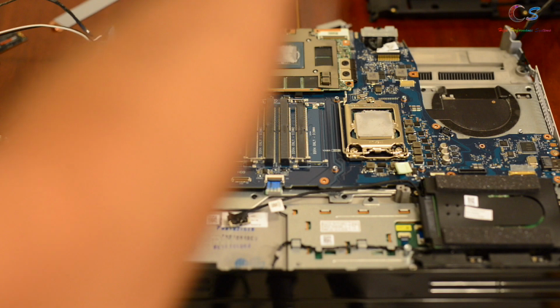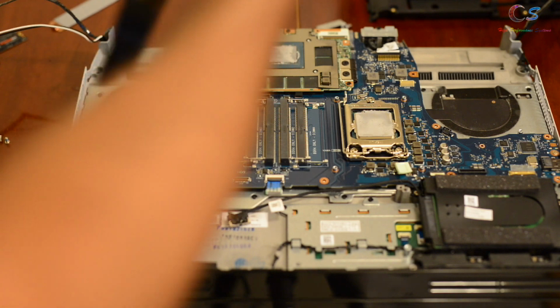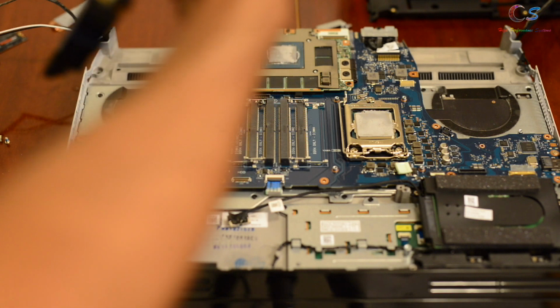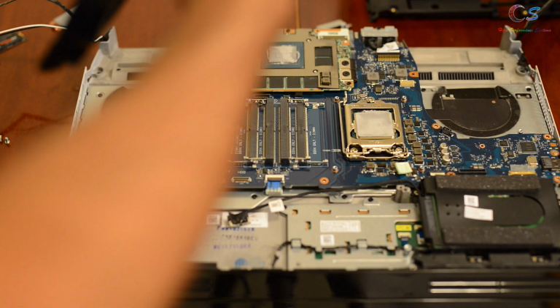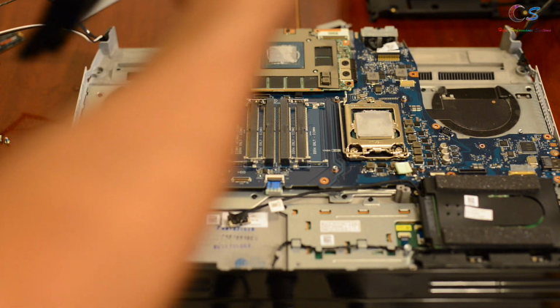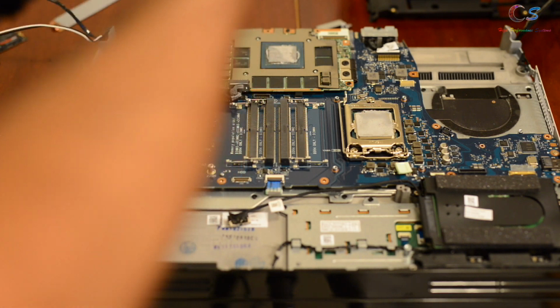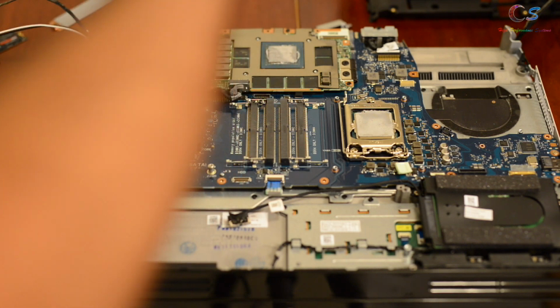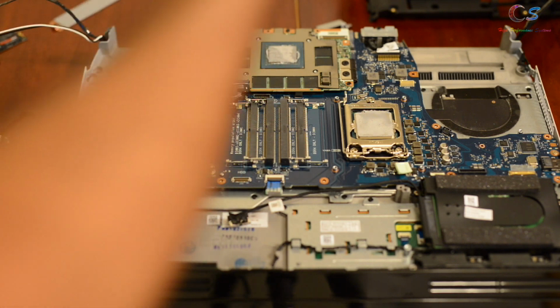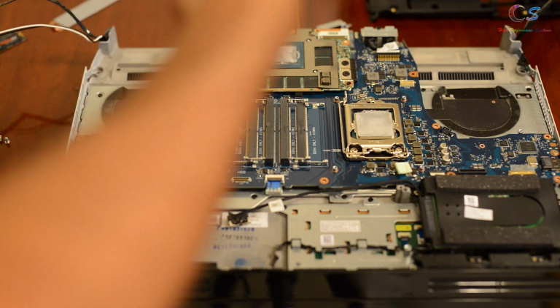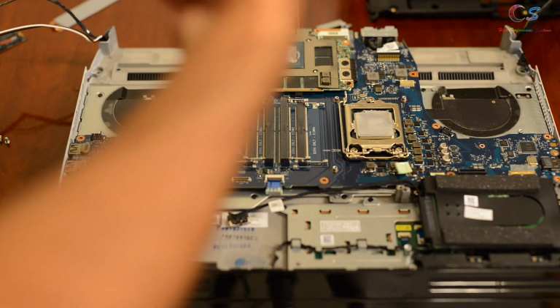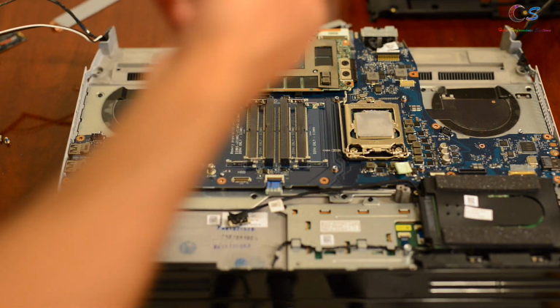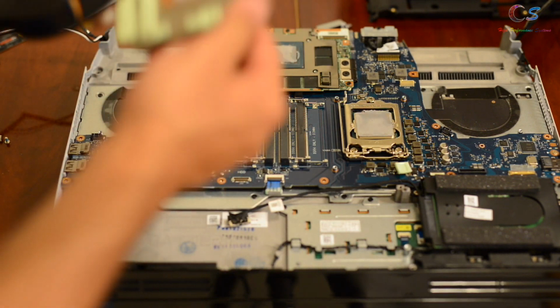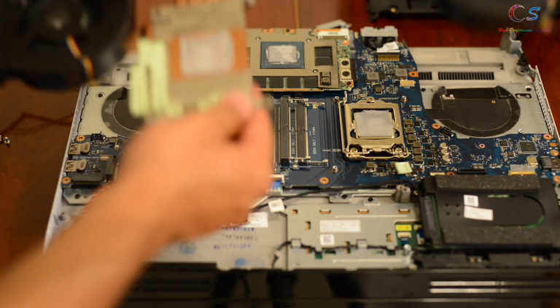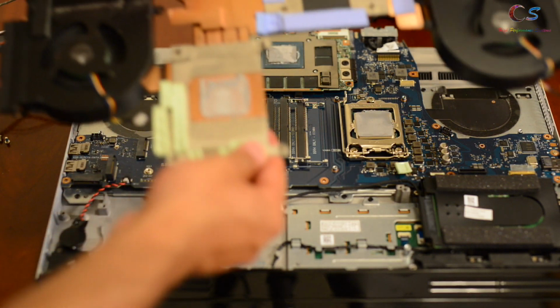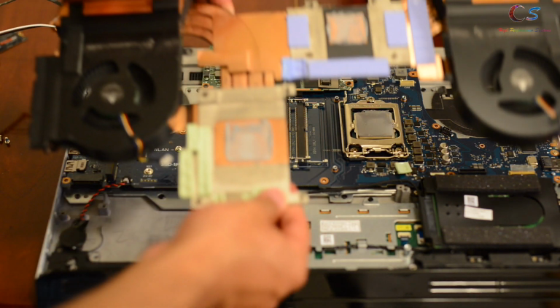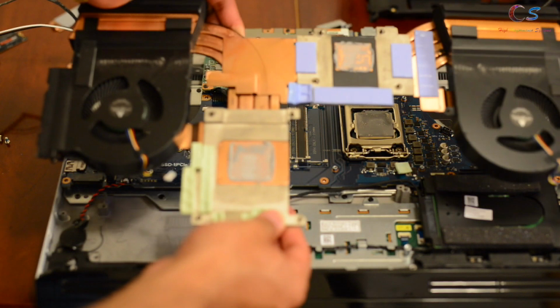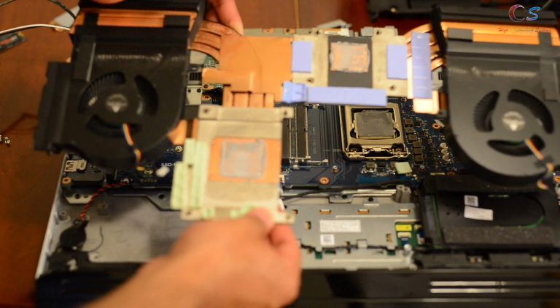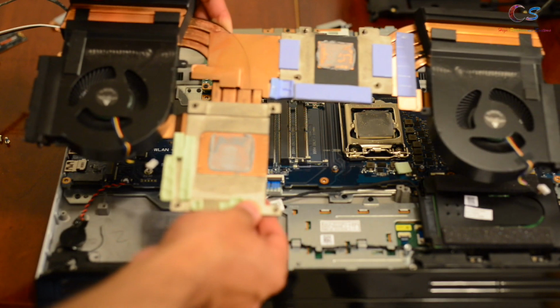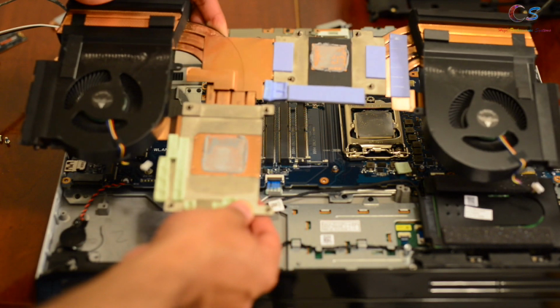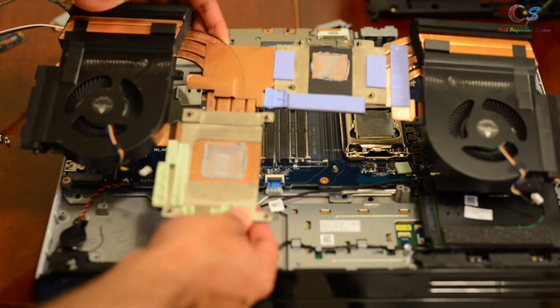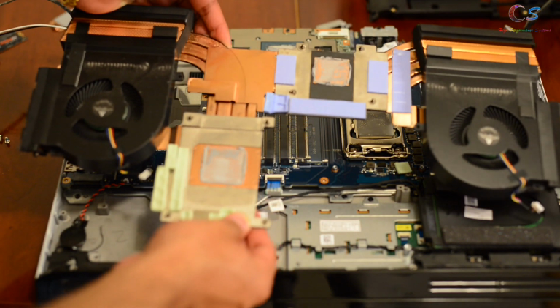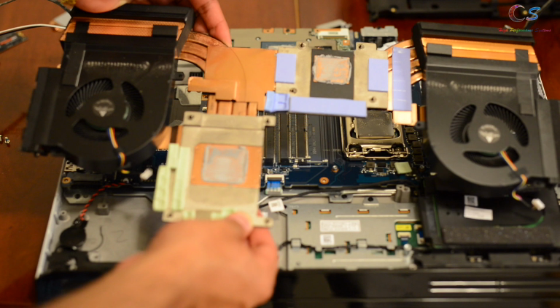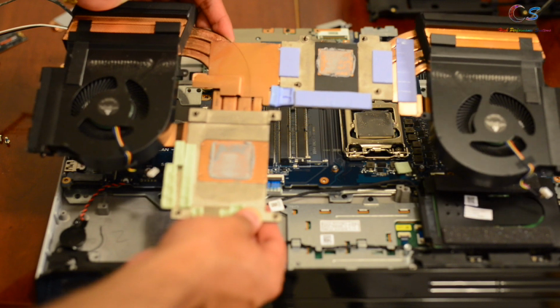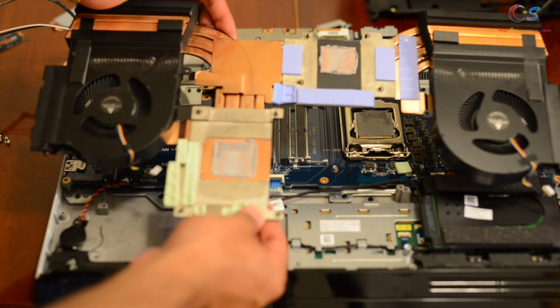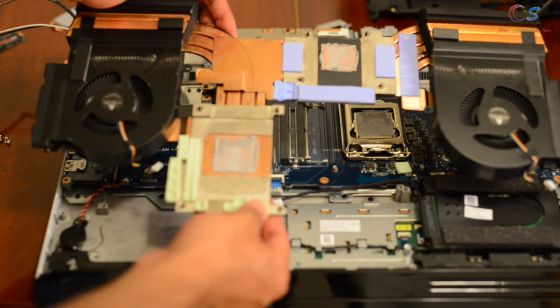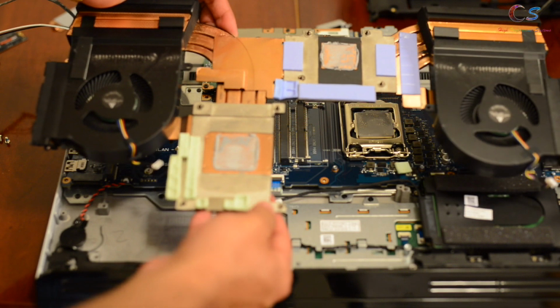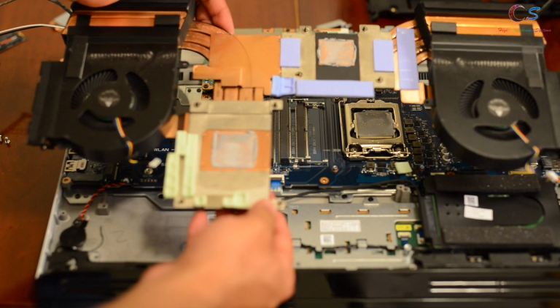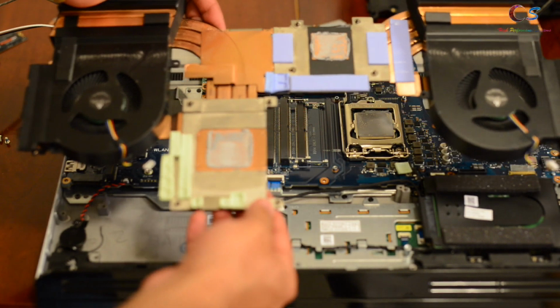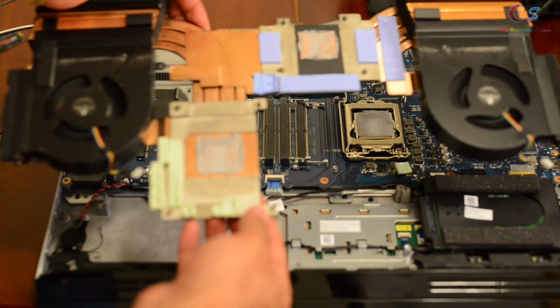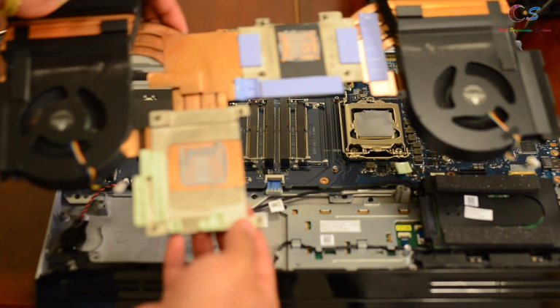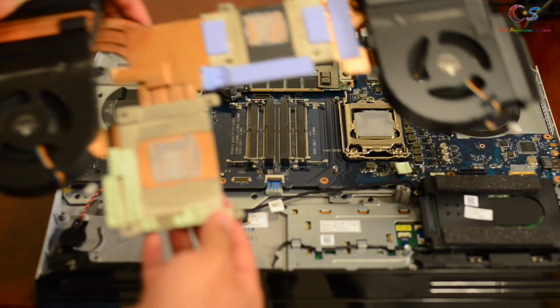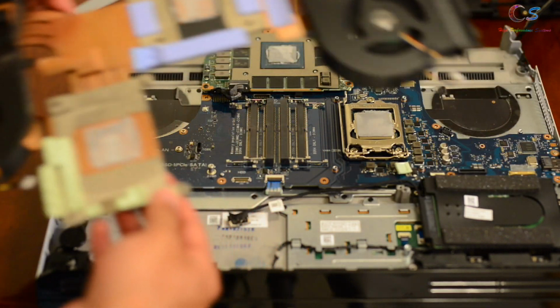This thing is quite heavy, actually. As you can see, here is the heat sink. We're going to go ahead and put this aside.